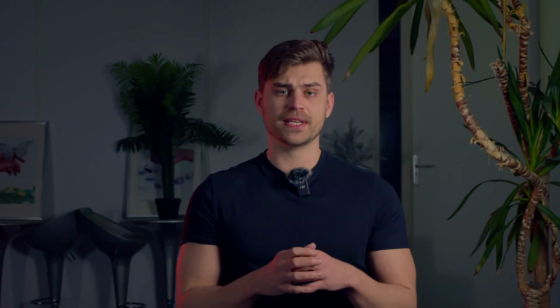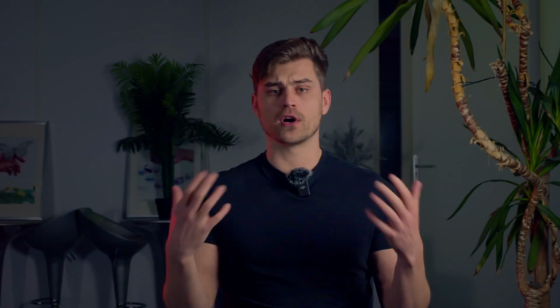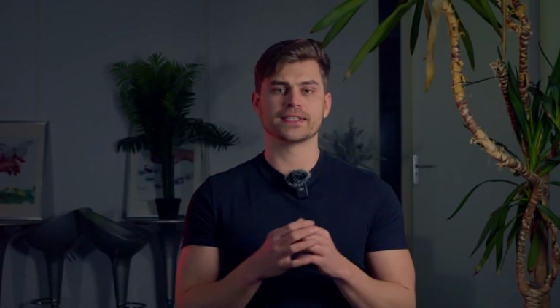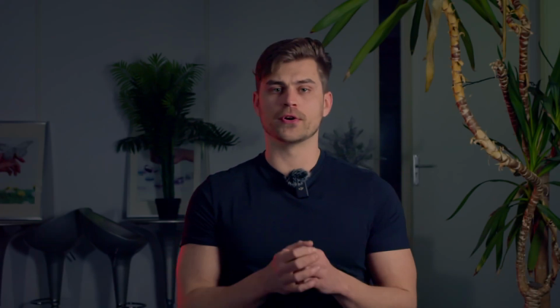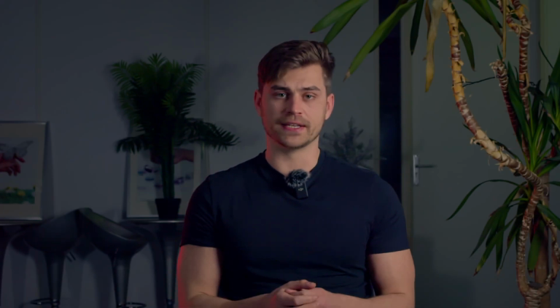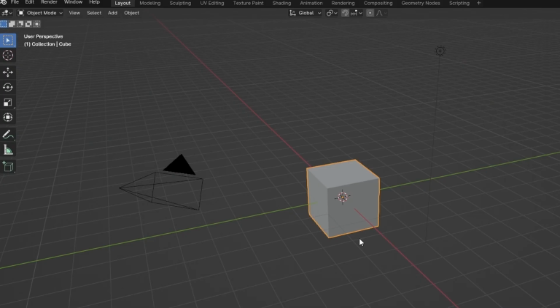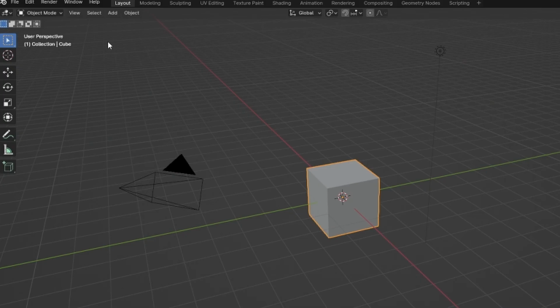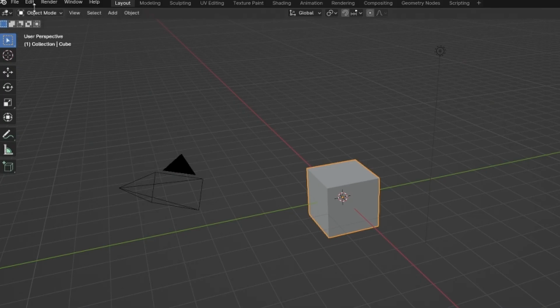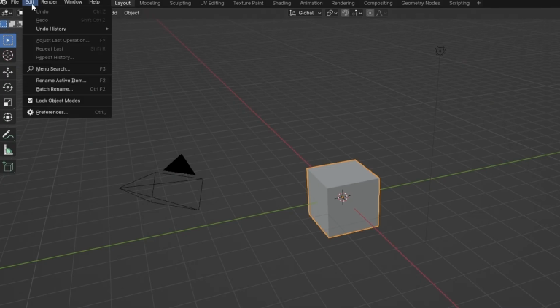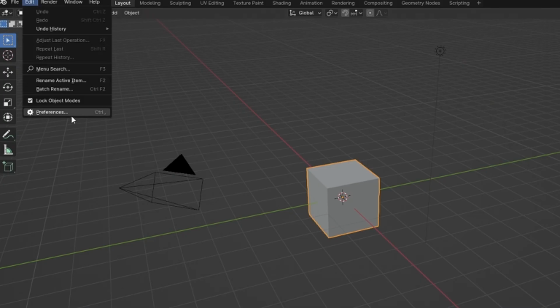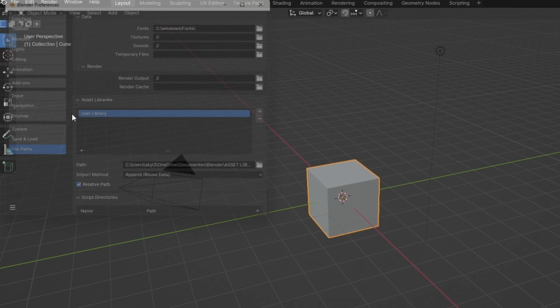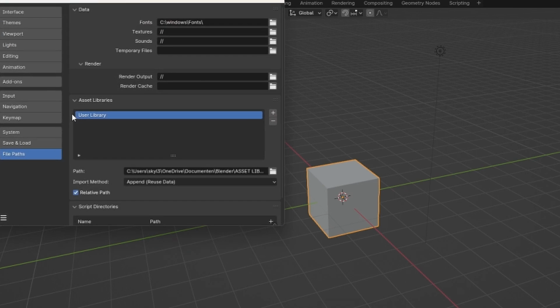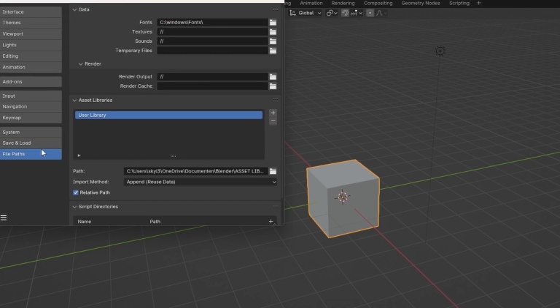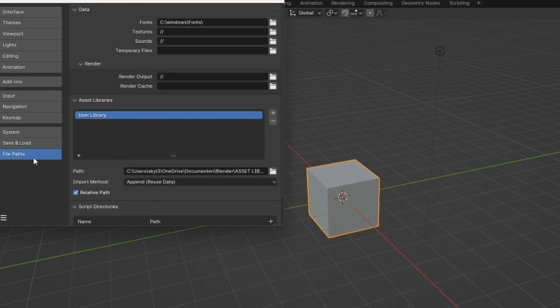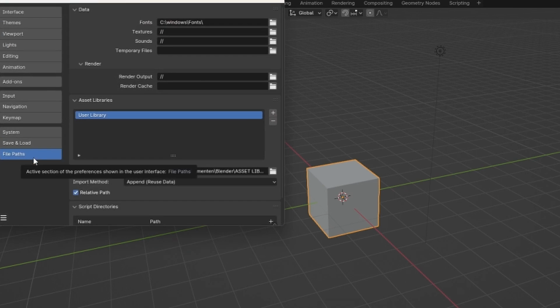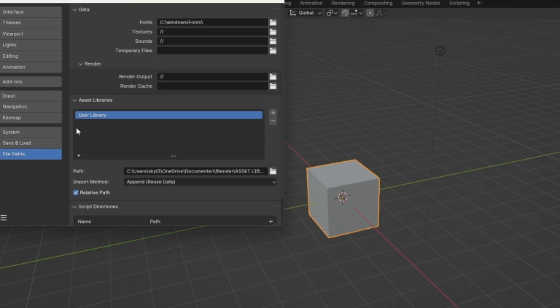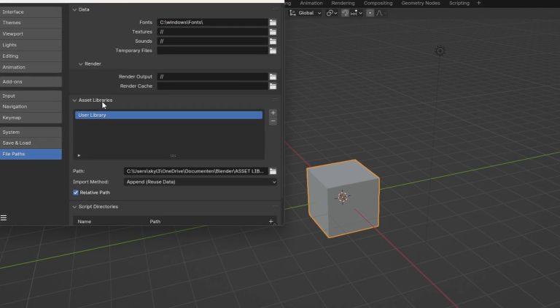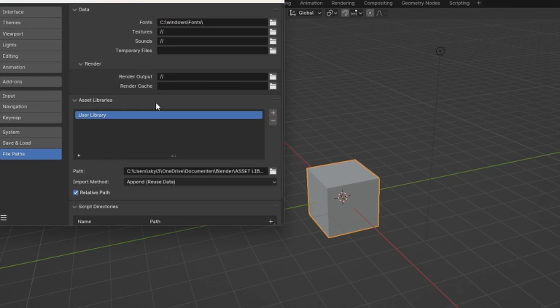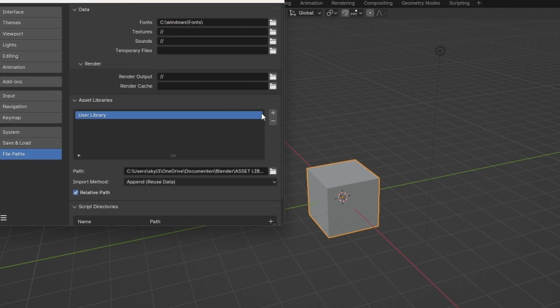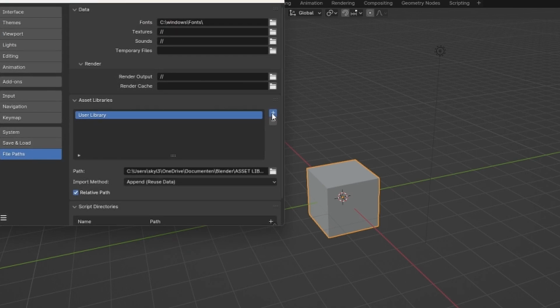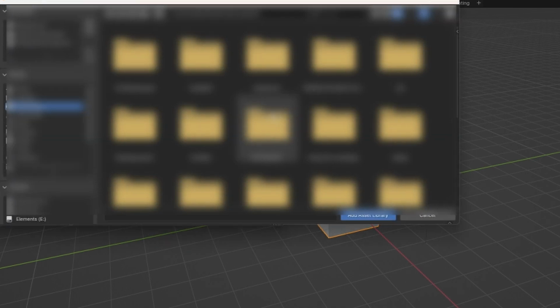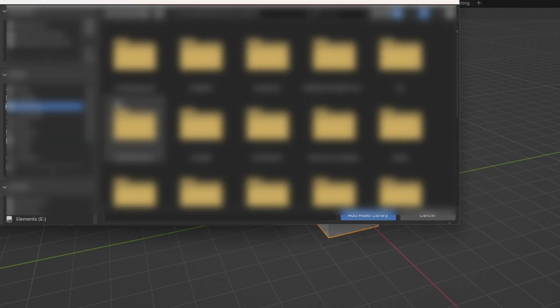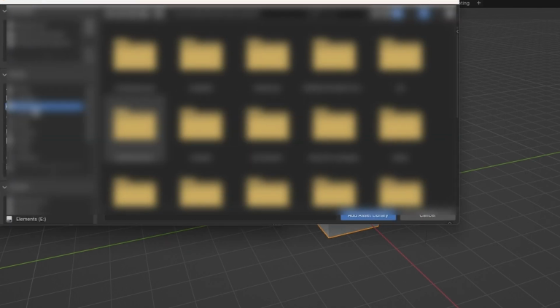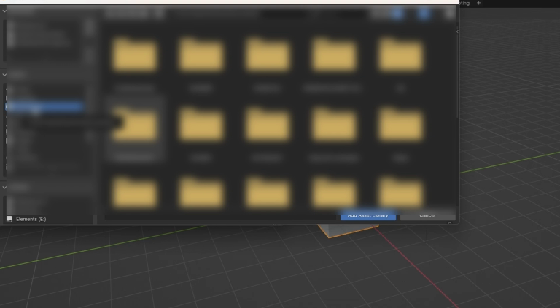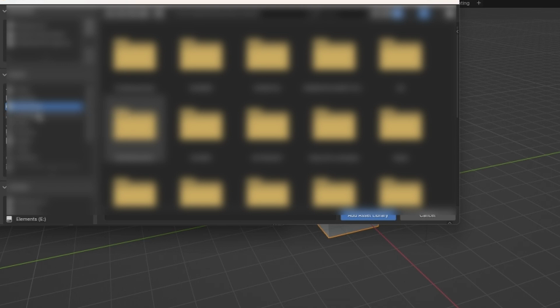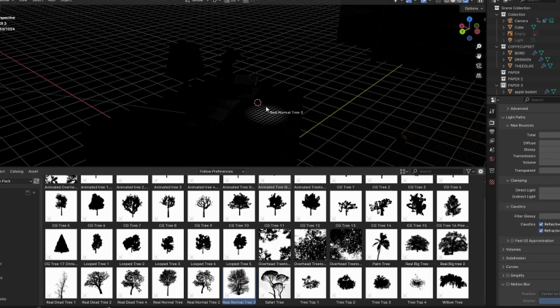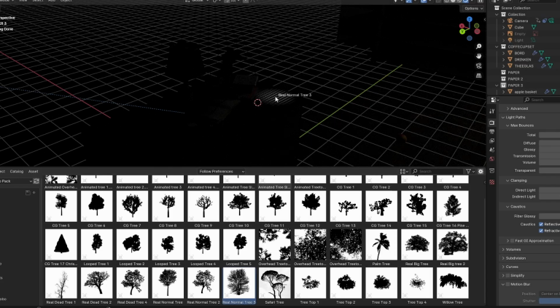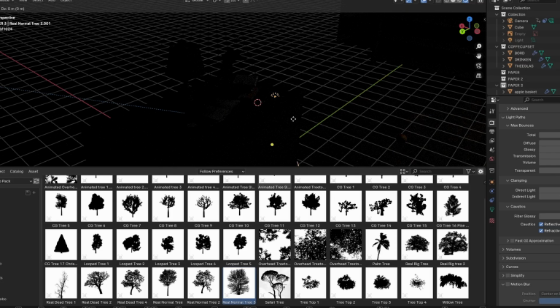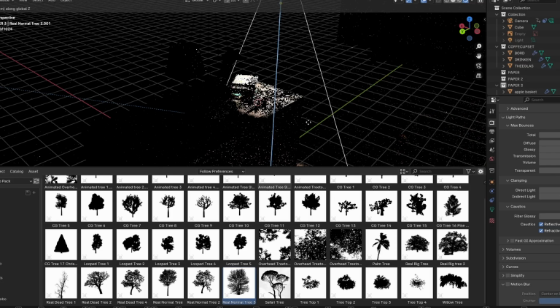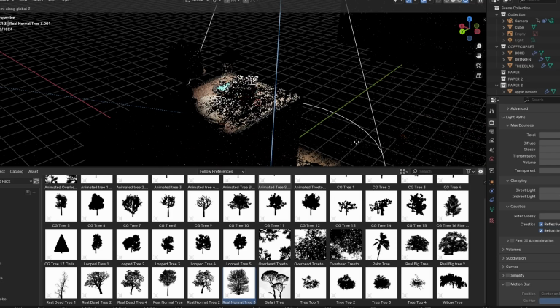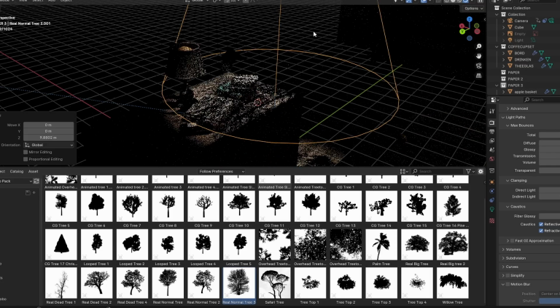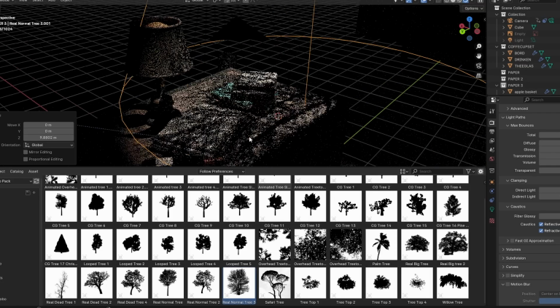This means you can always find the gobo you need. All you have to do is get the Ultimate Gobo Pack, click on Edit, go to Preferences, and under File Paths you can click on the plus button. There you can select the folder you've received, and from the Asset Browser you can drag and drop any light in there you want.